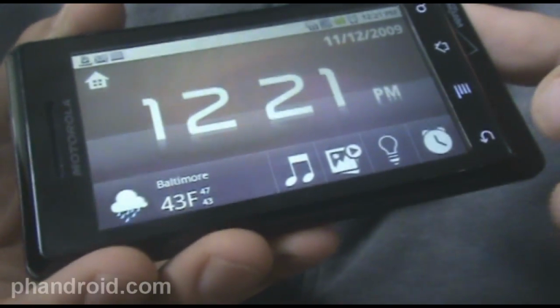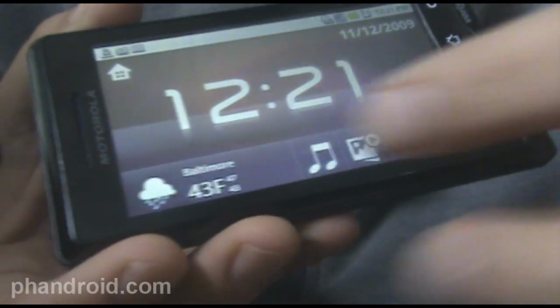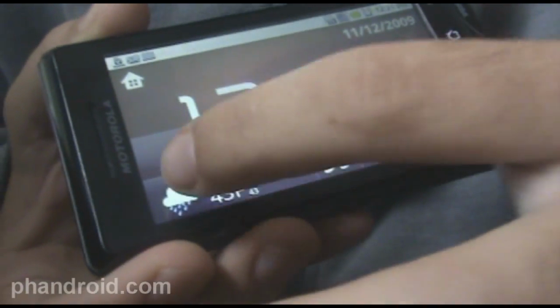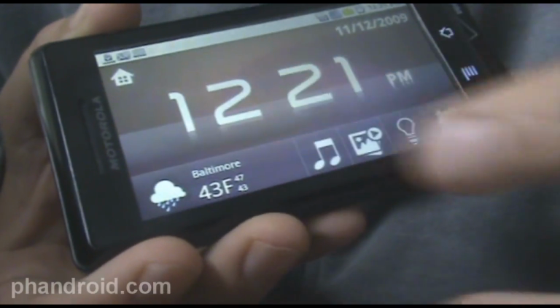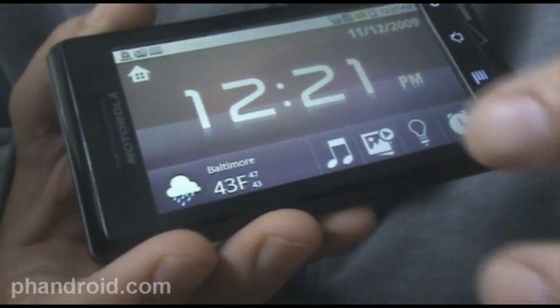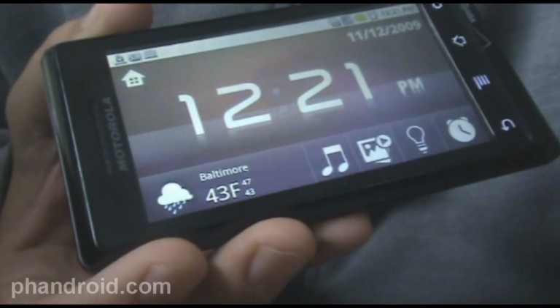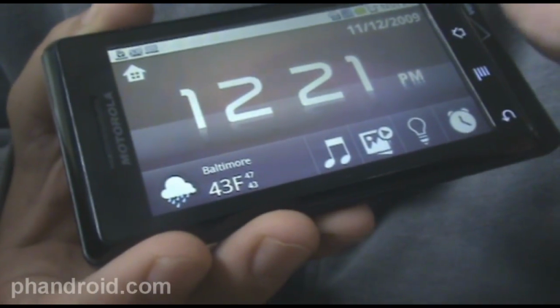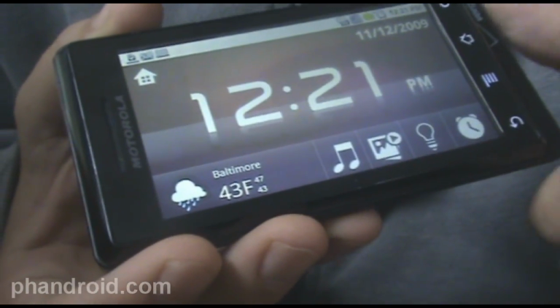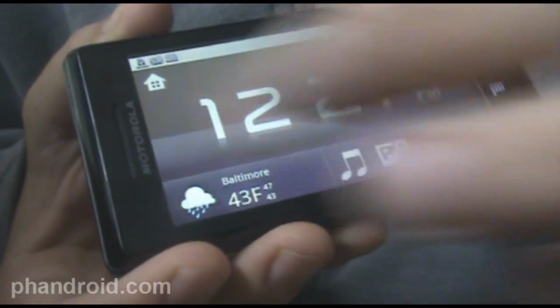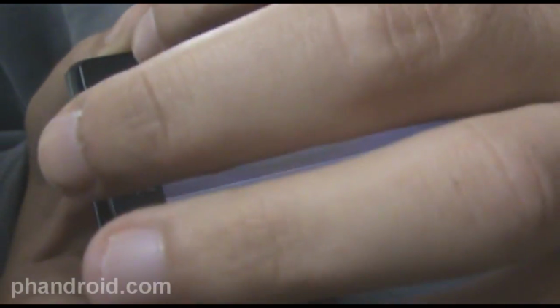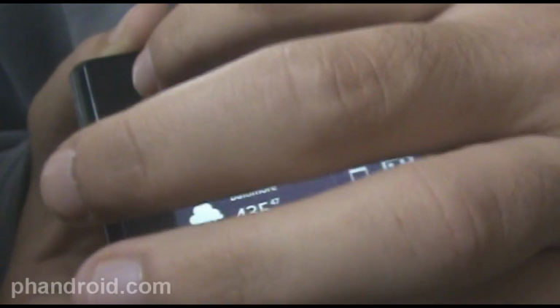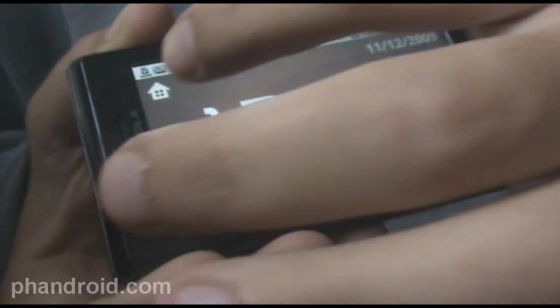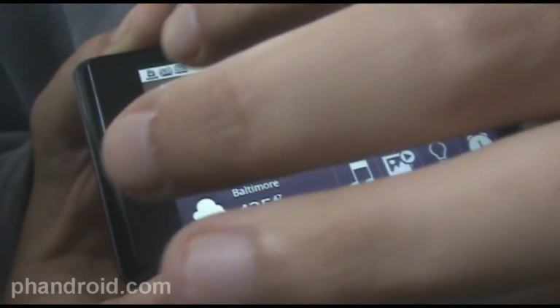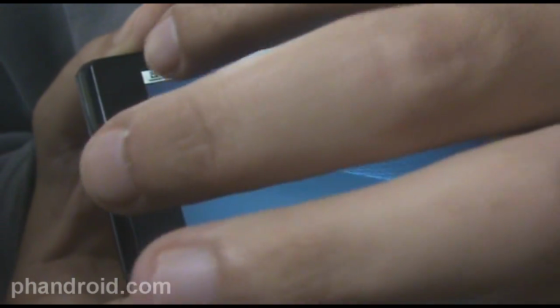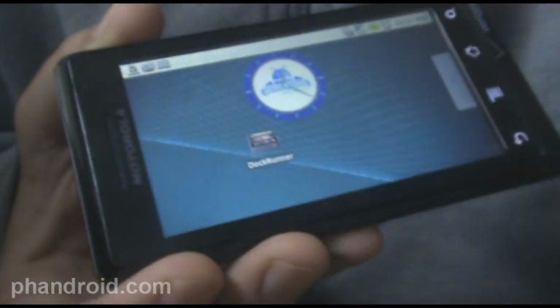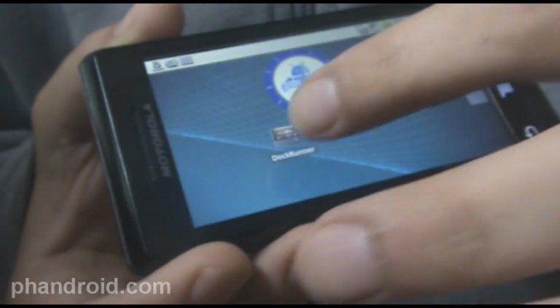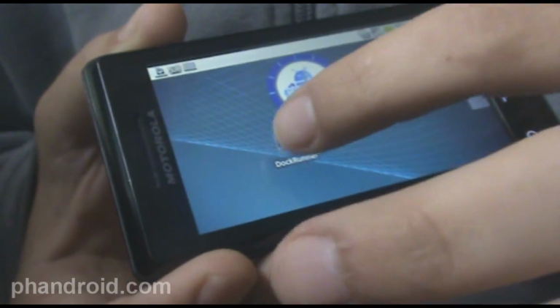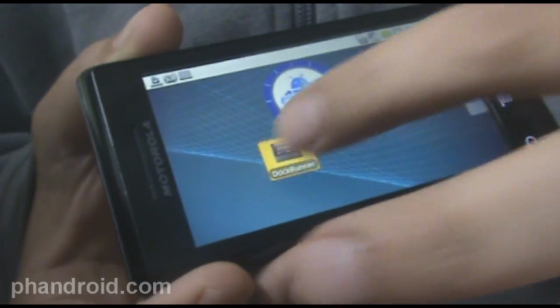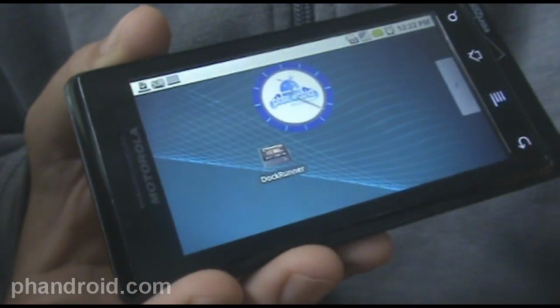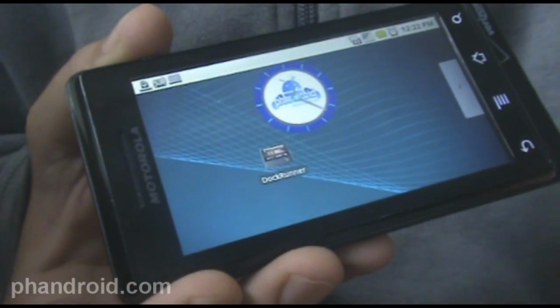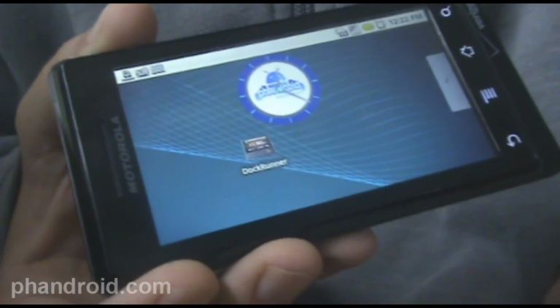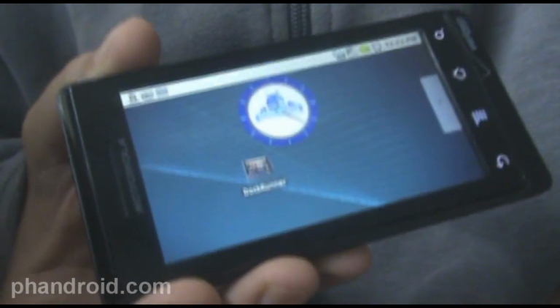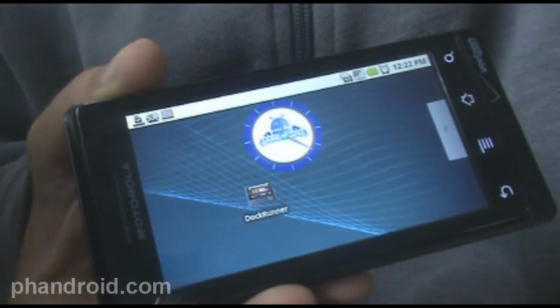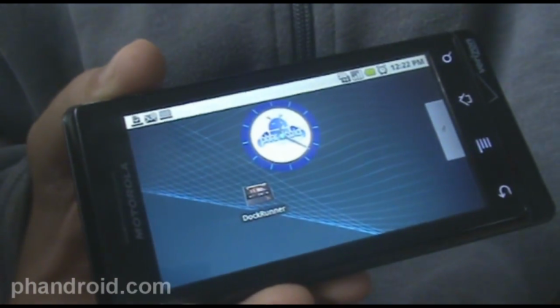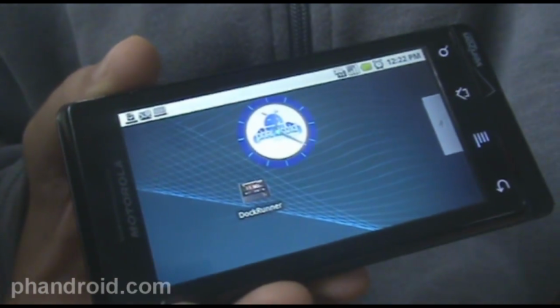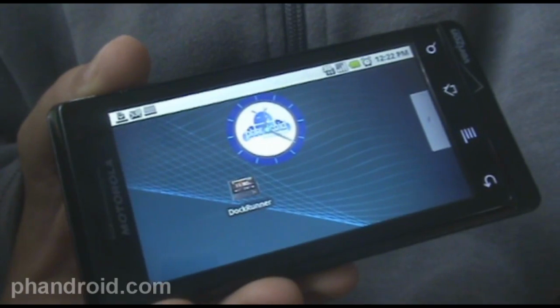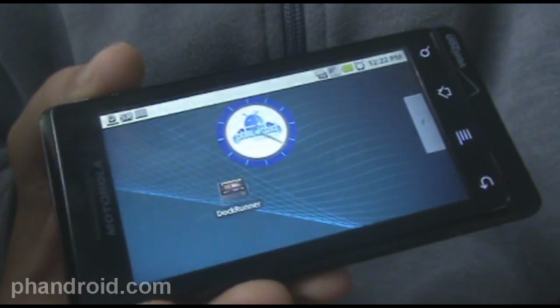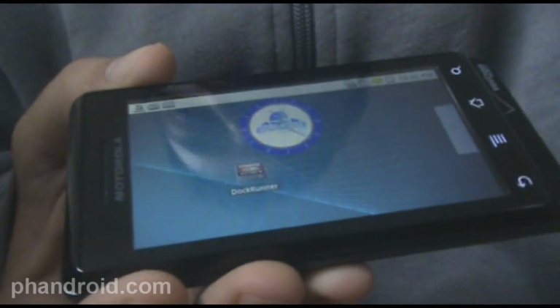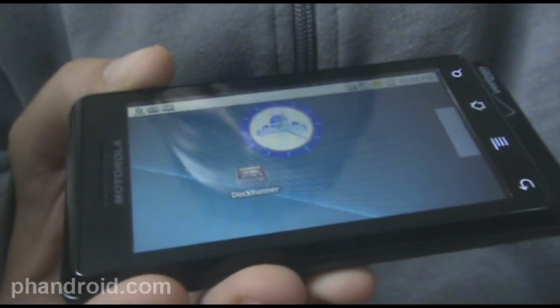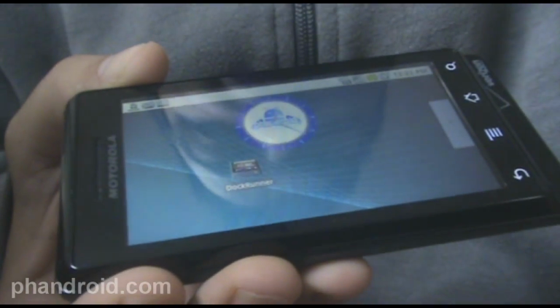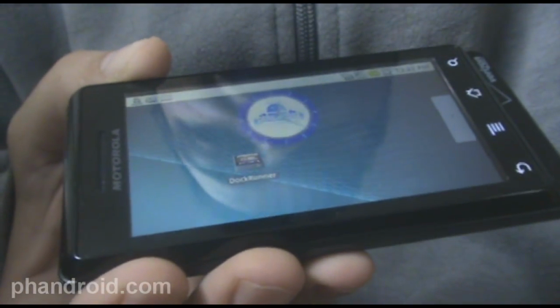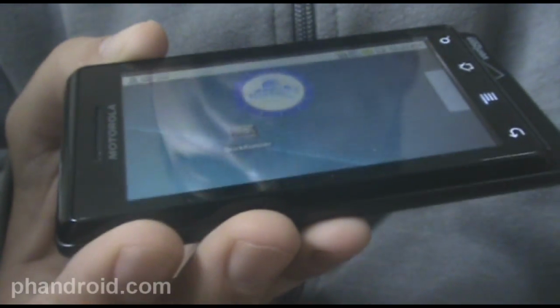And the weather of course, and the alarm clock and whatnot. To get out of it, you've got to go to the home screen and select the application again to exit the multimedia dock mode.